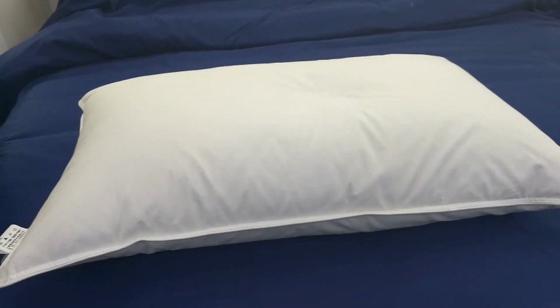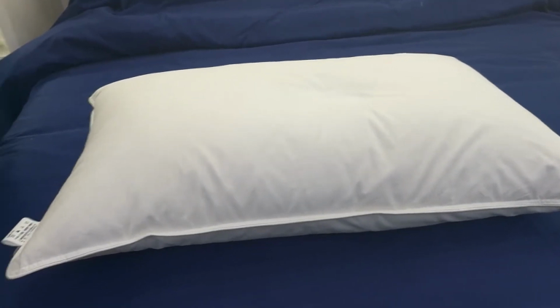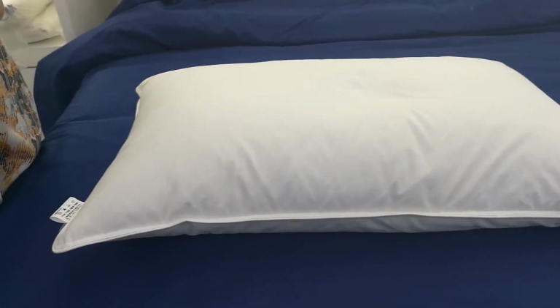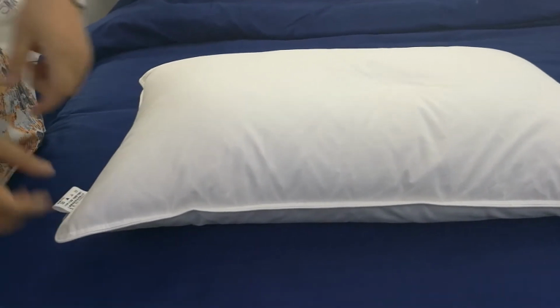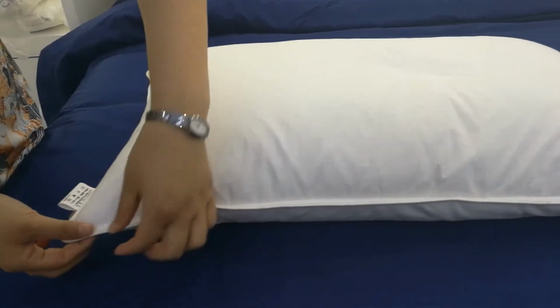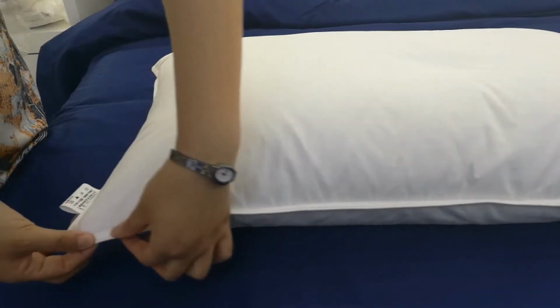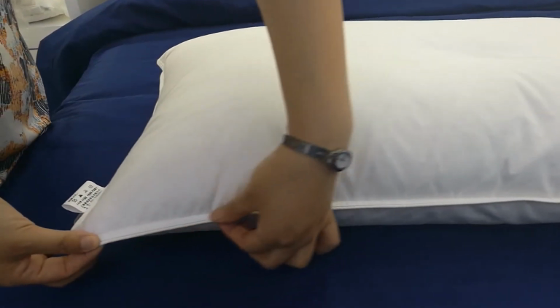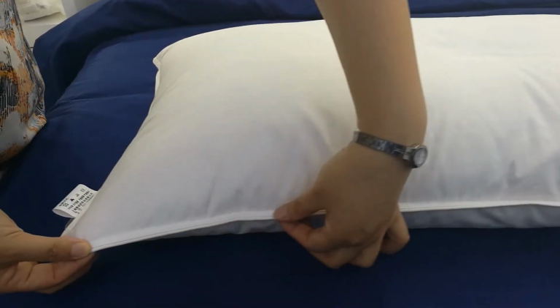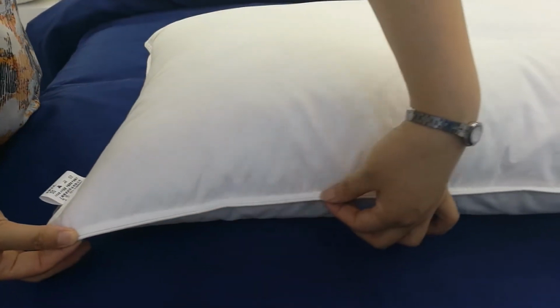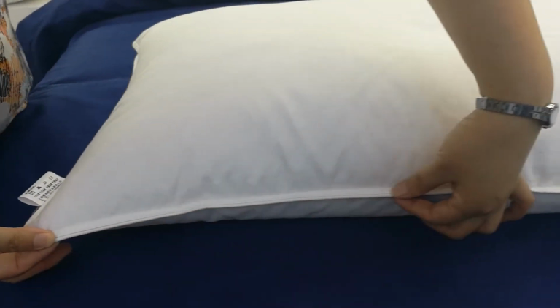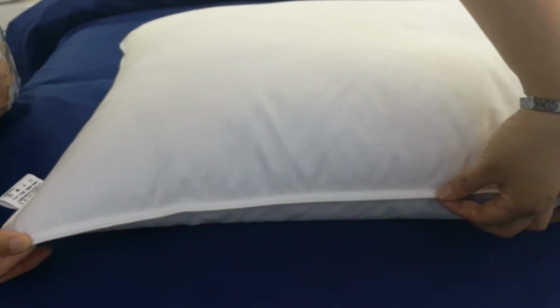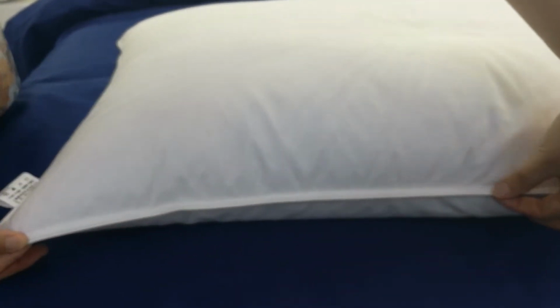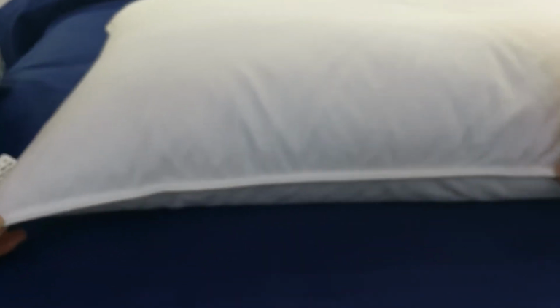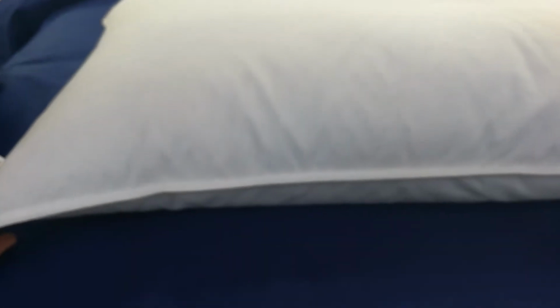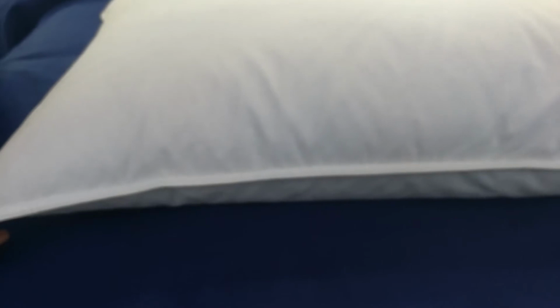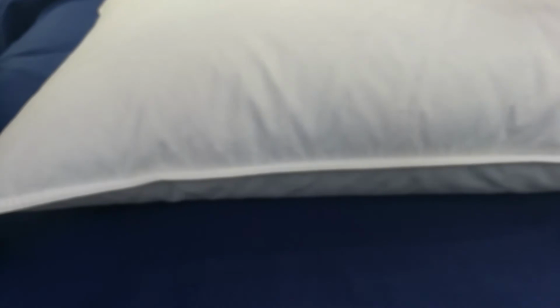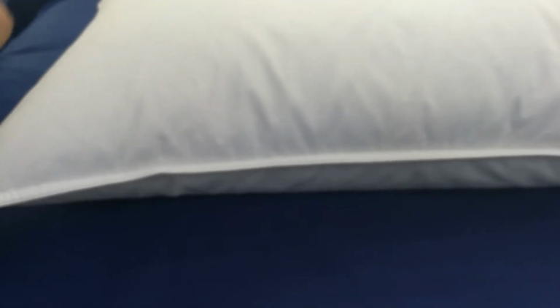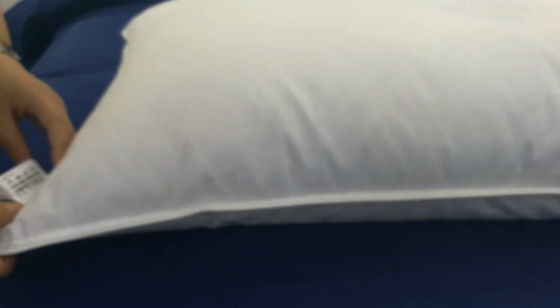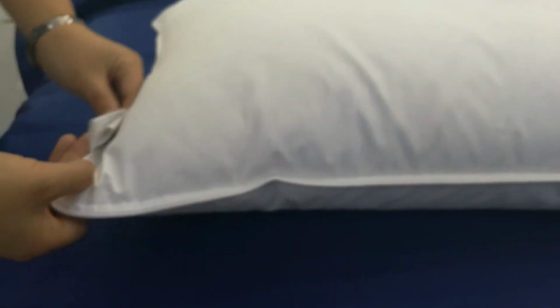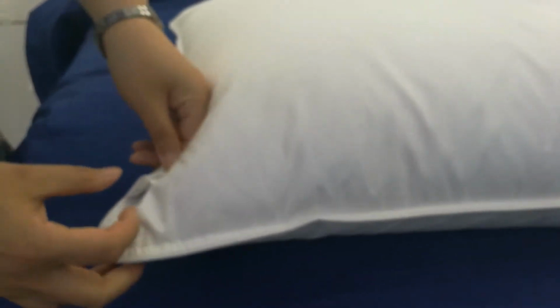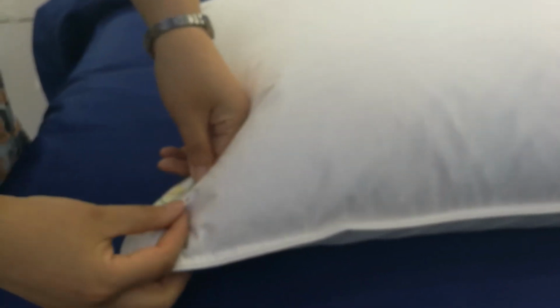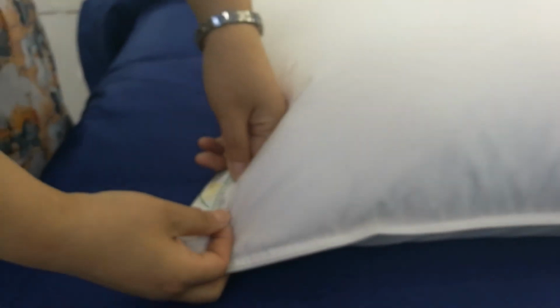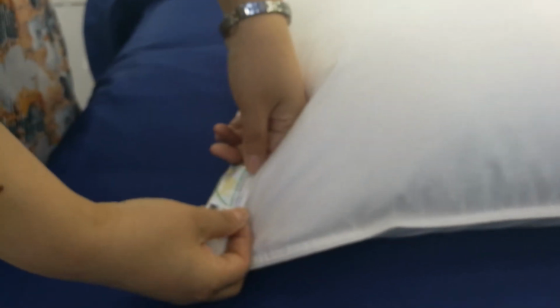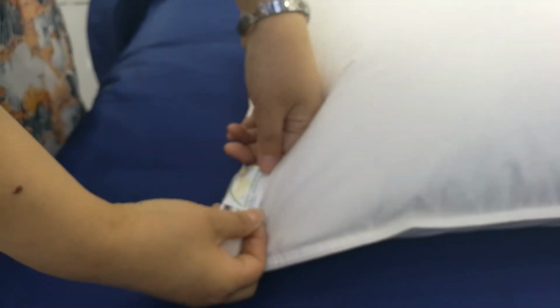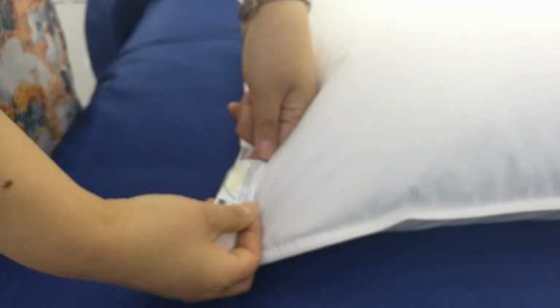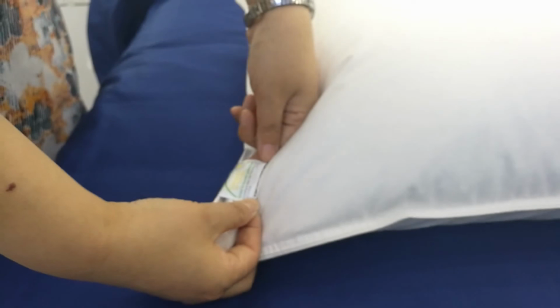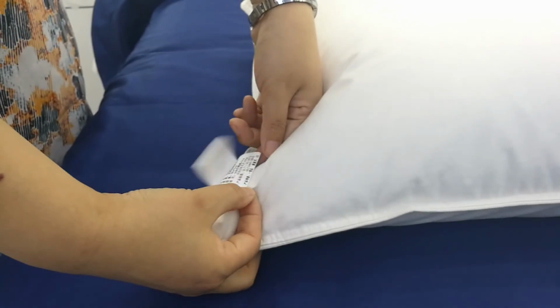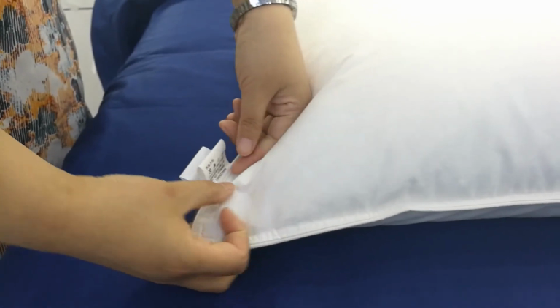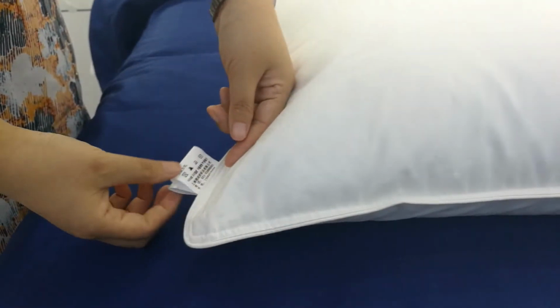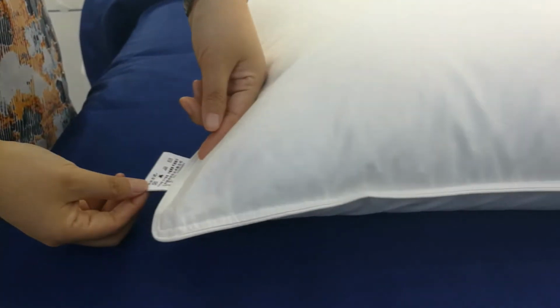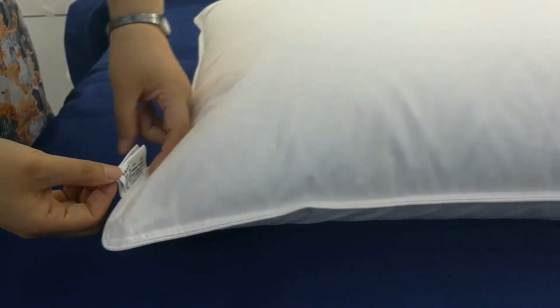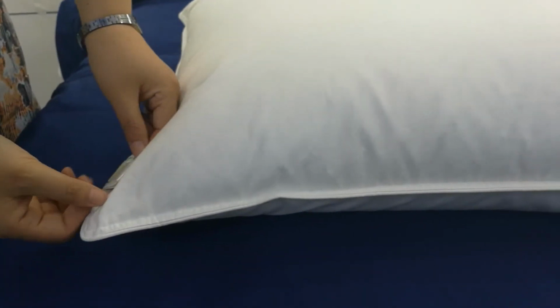You can see the sewing way is double needle stitch with self fabric piping. We follow the OEKO-TEX standard. The labels can be customized. The sample is free. Welcome for your contact. Thank you.